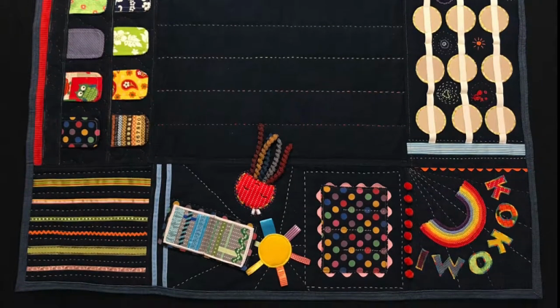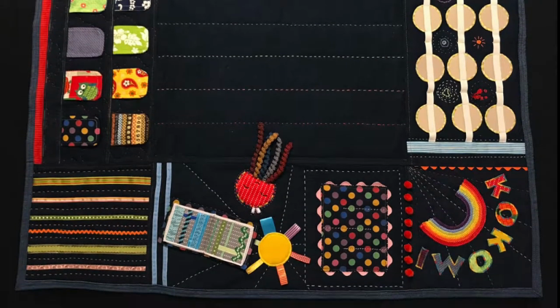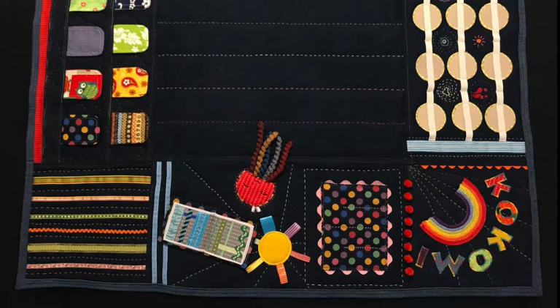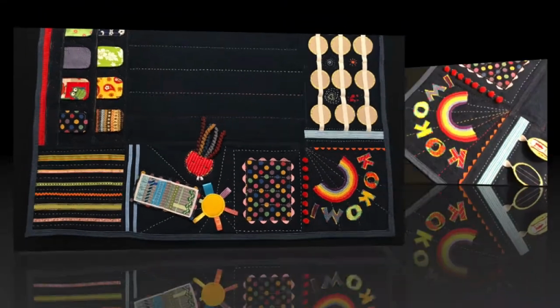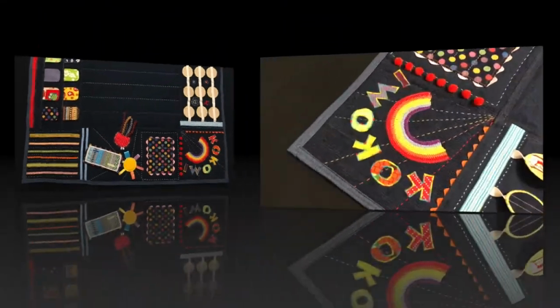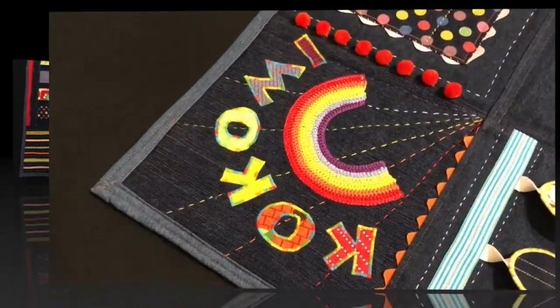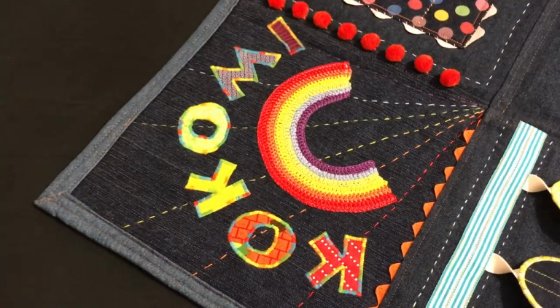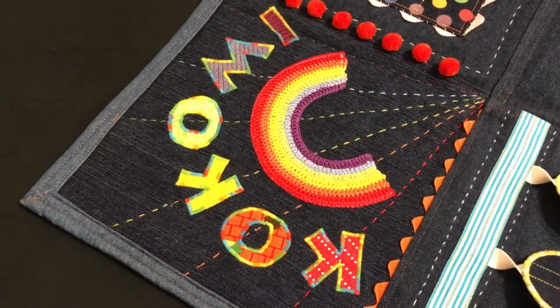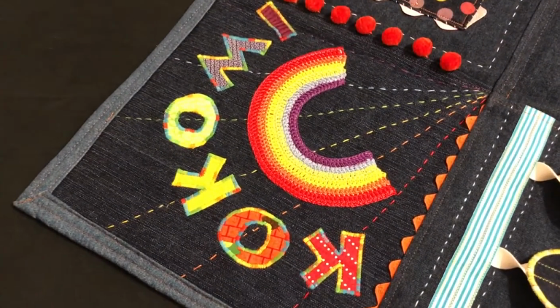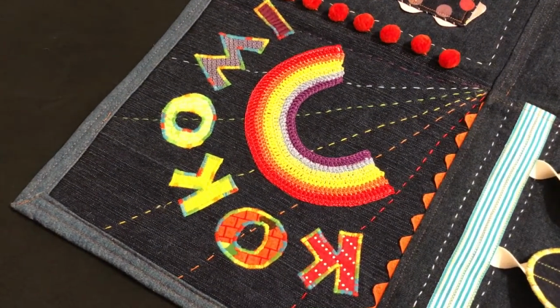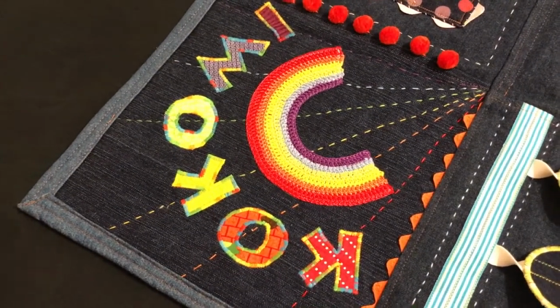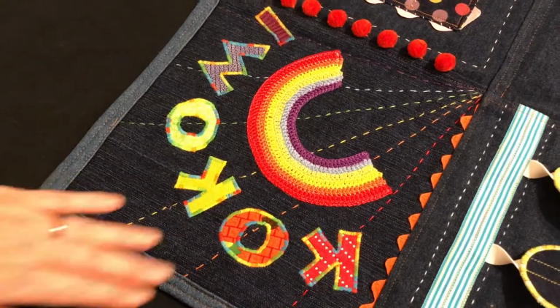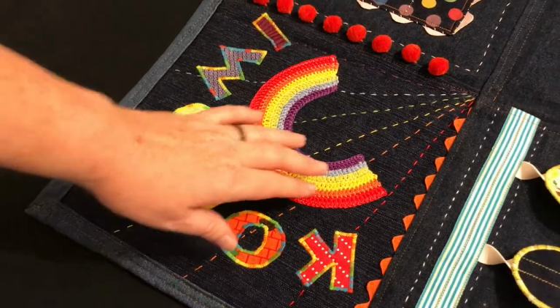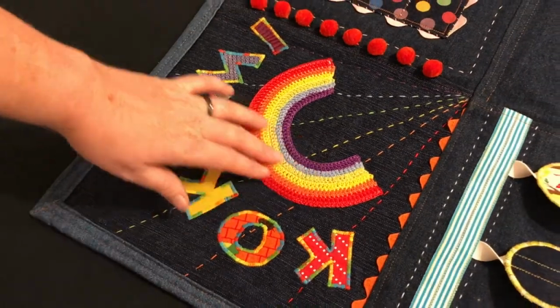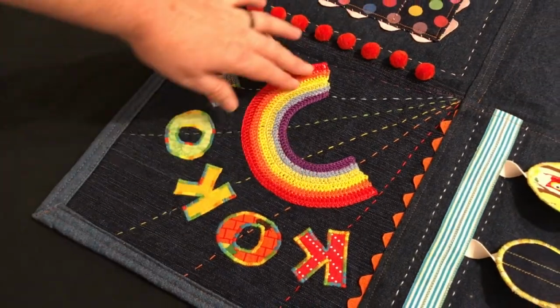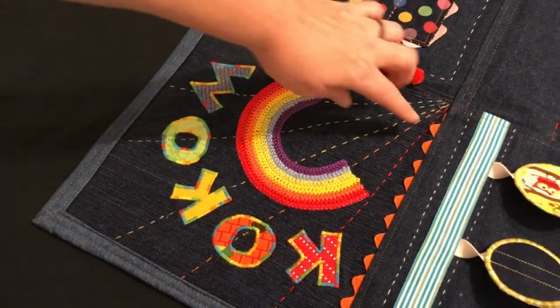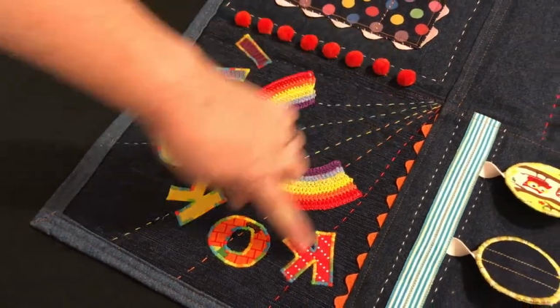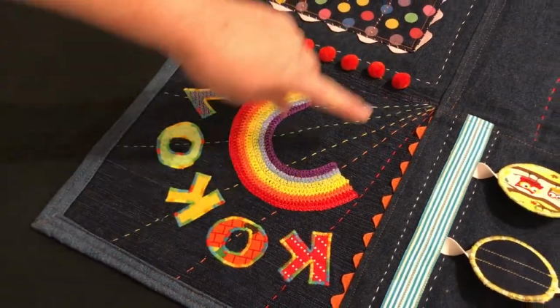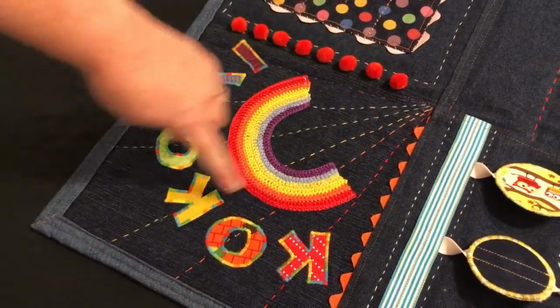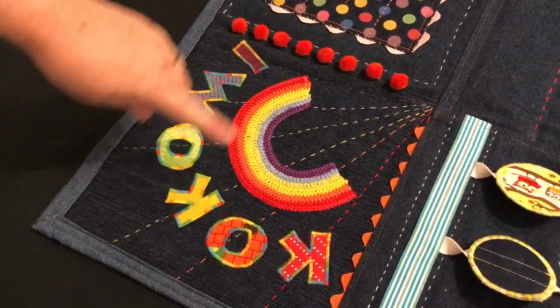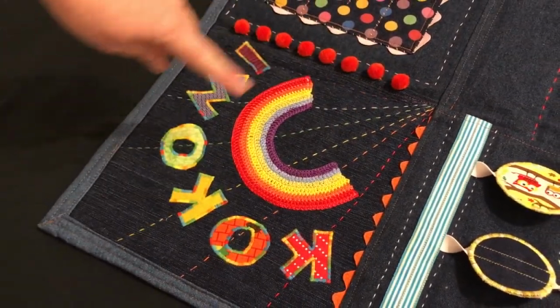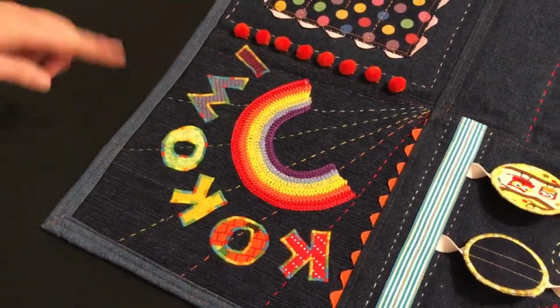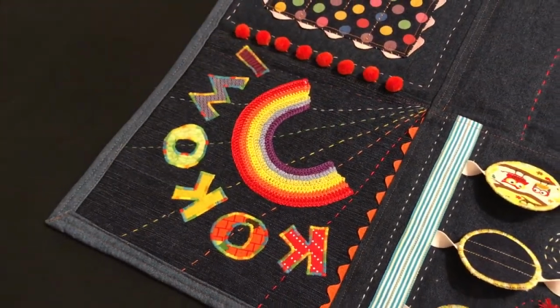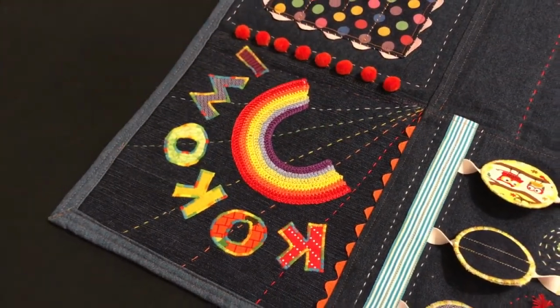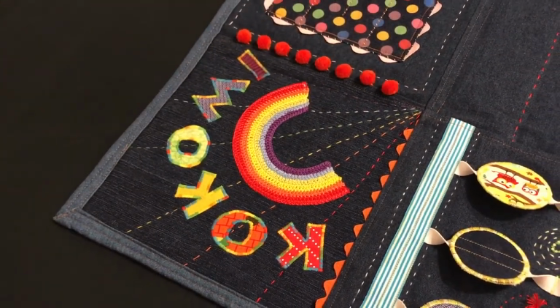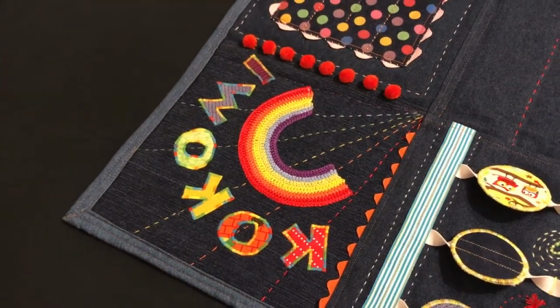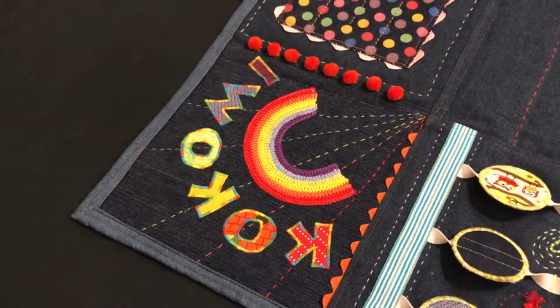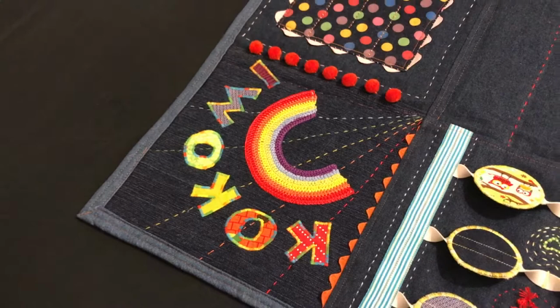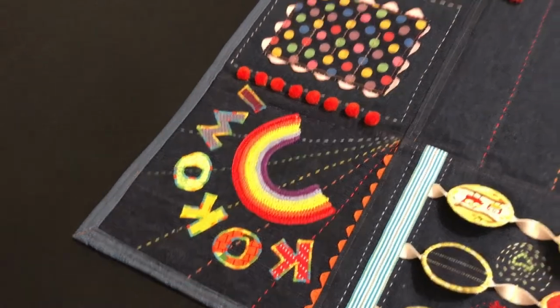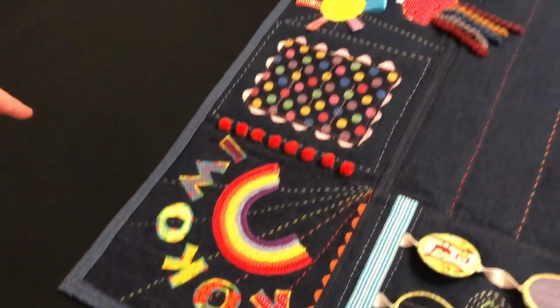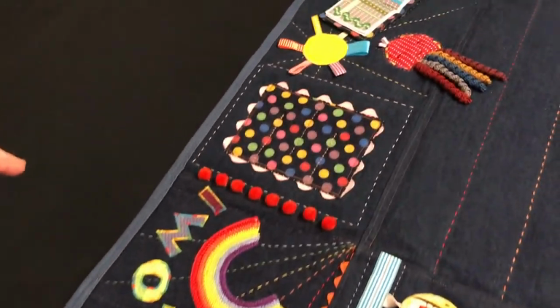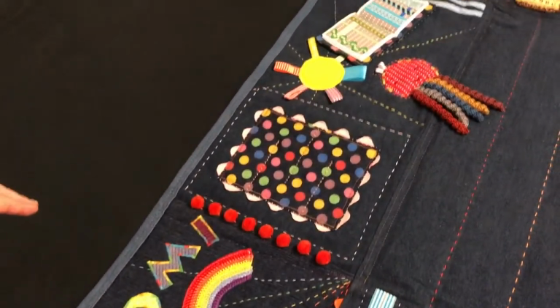First of all, it was made for my friend's baby. Her name is Kokomi and there's rainbow letters for her name and a crochet rainbow with stitching coming out in rainbow colours.